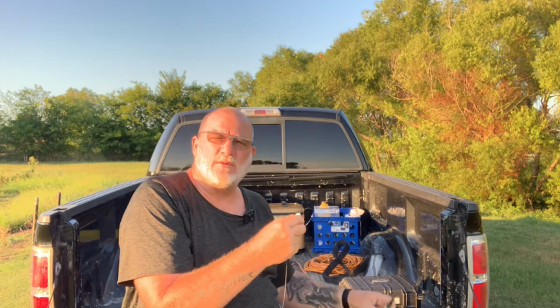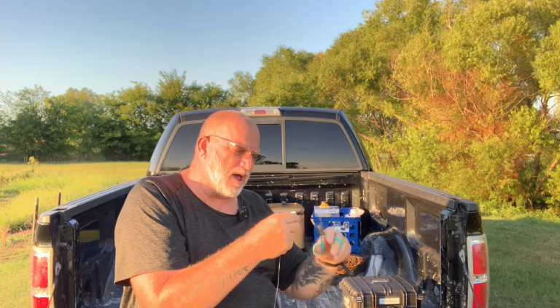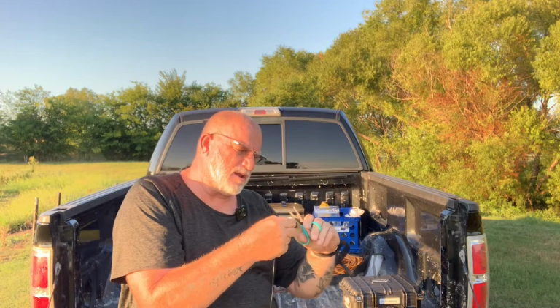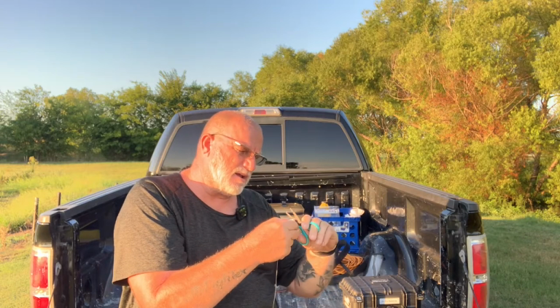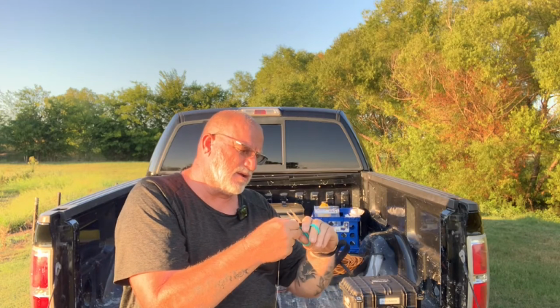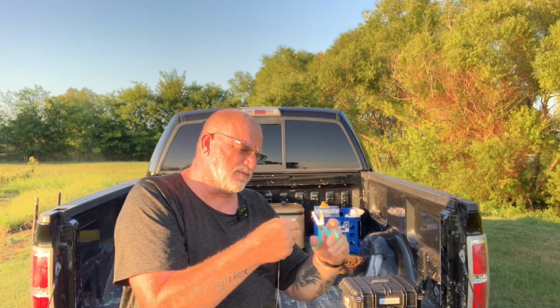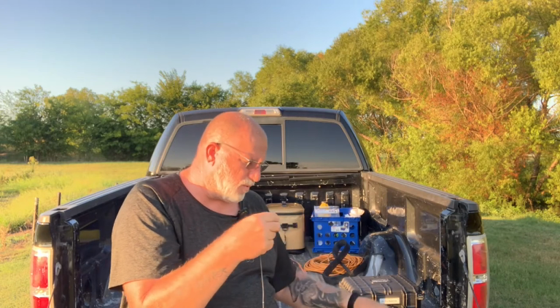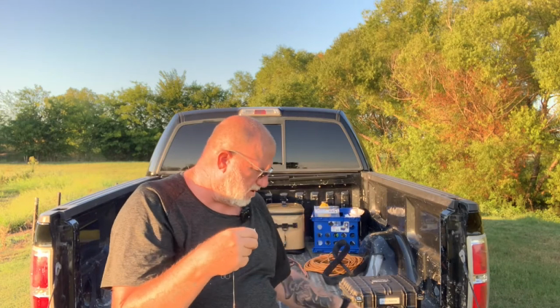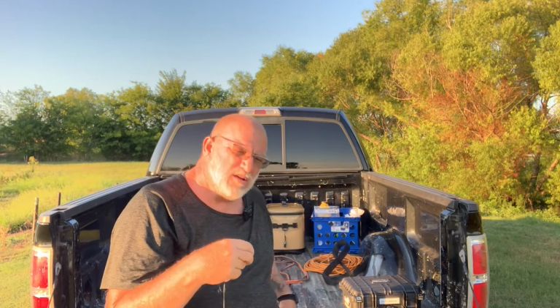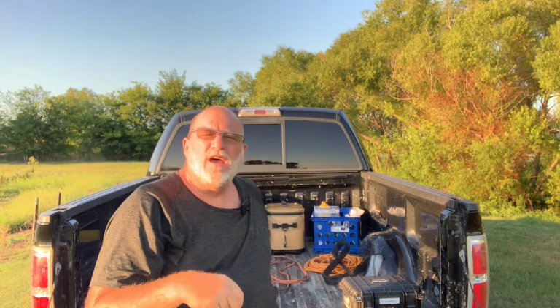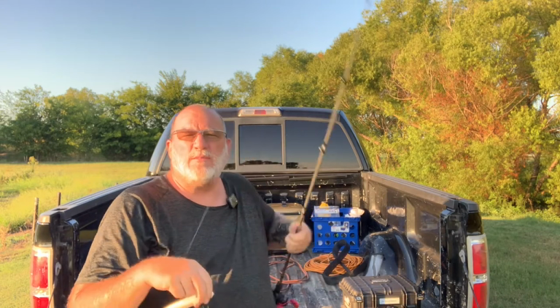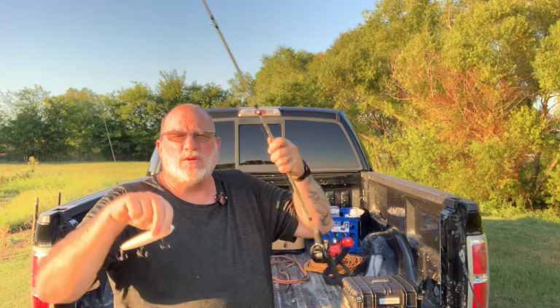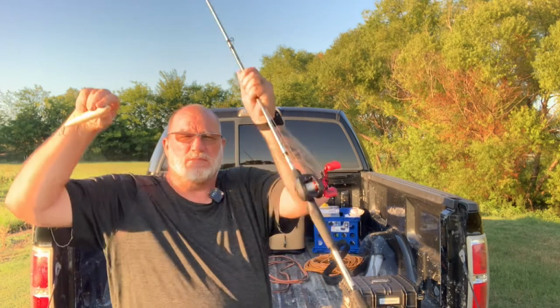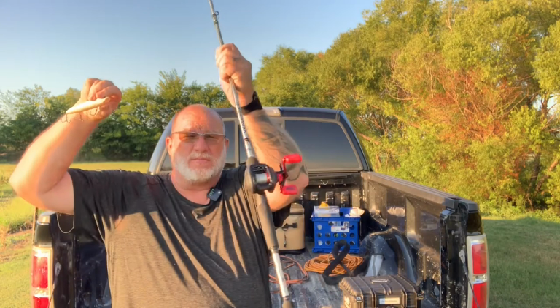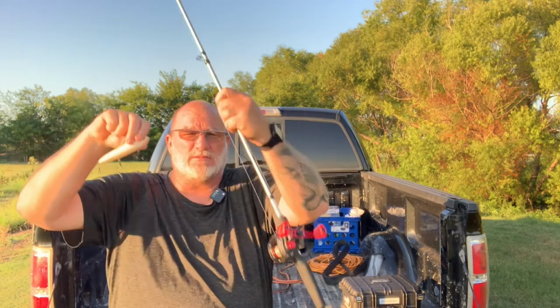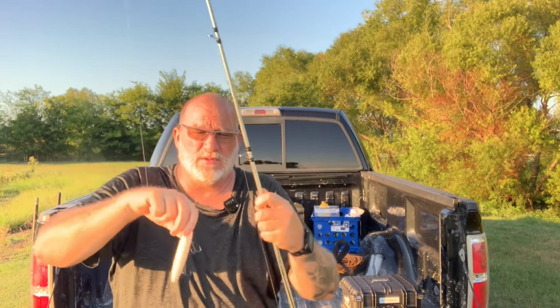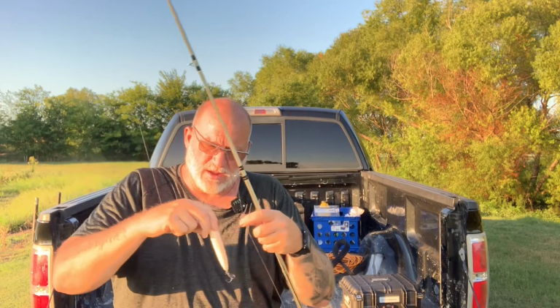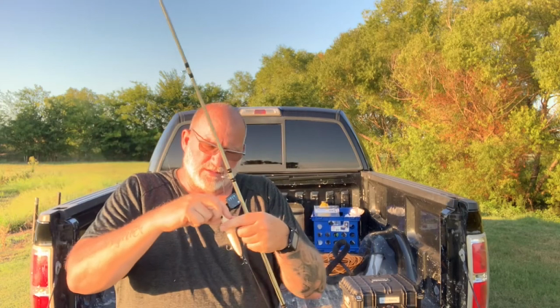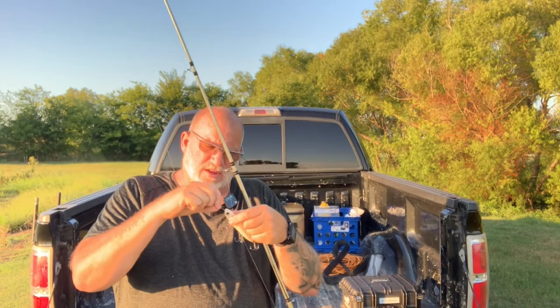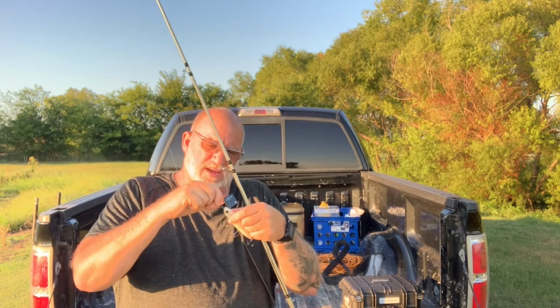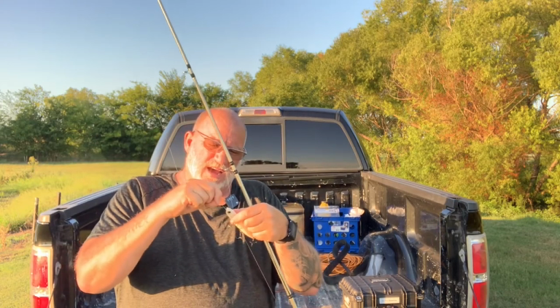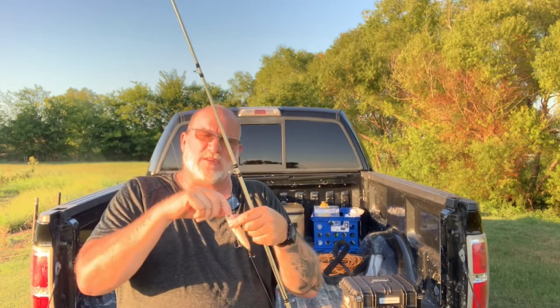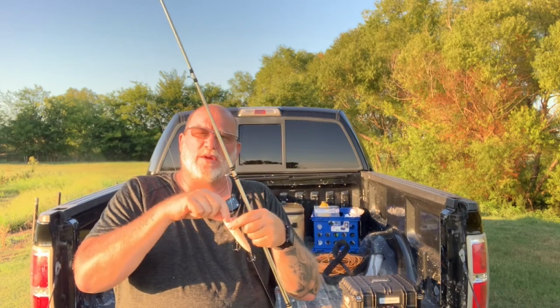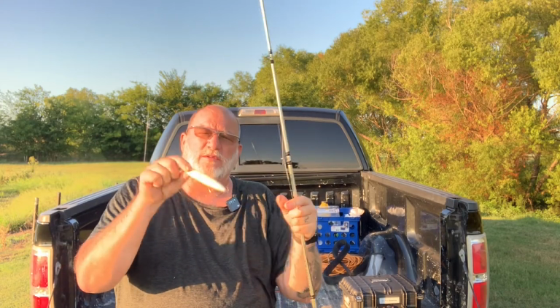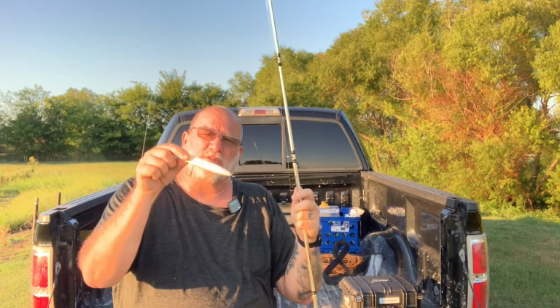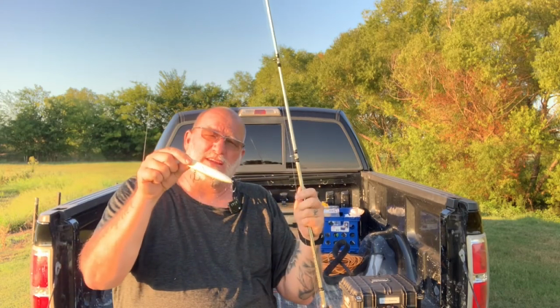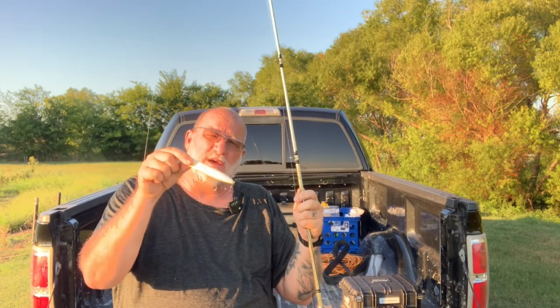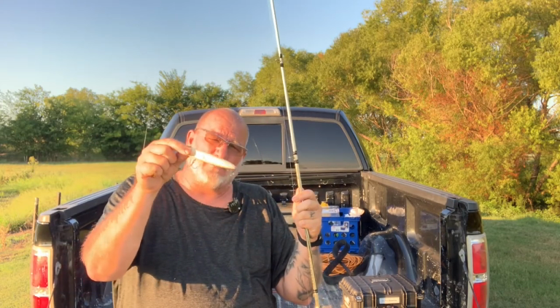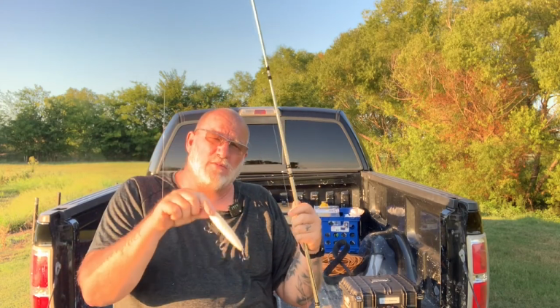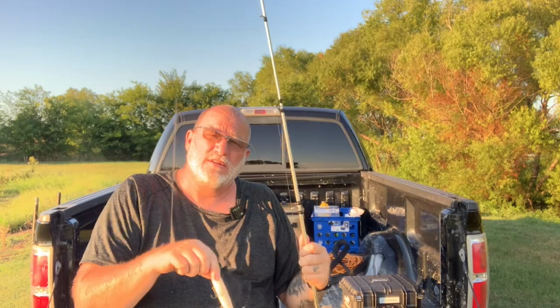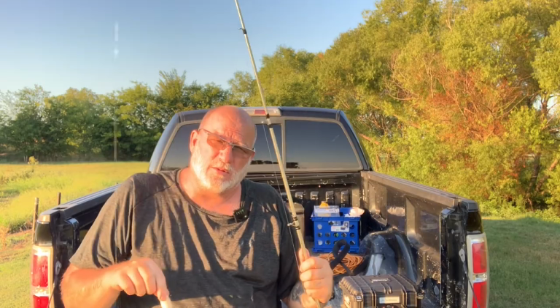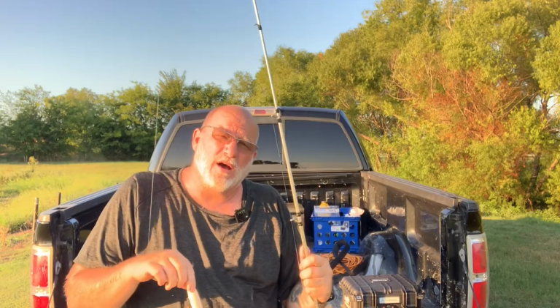I really like it. And again, I'm on that 6.4 to 1 Abu Garcia Black Max reel. So you guys hang tight and let's see what we can do with this 3DB in bone on the pond.